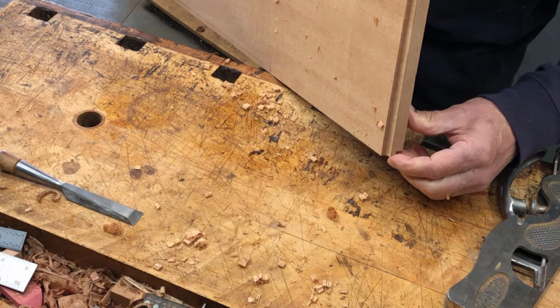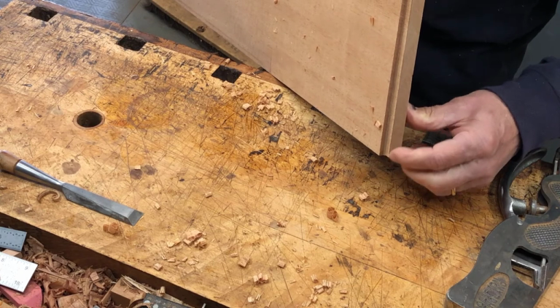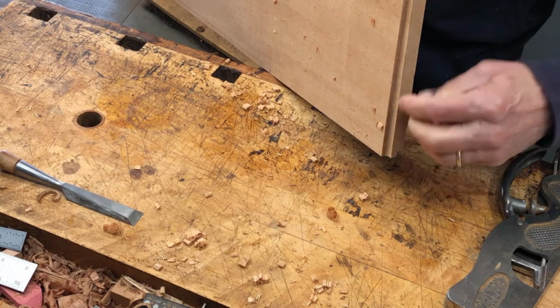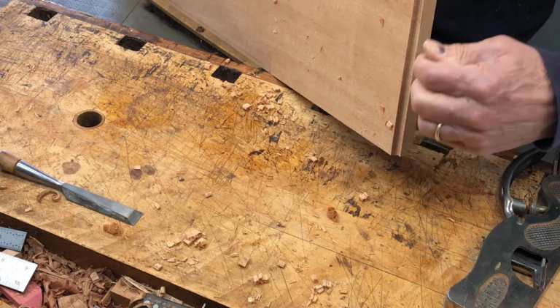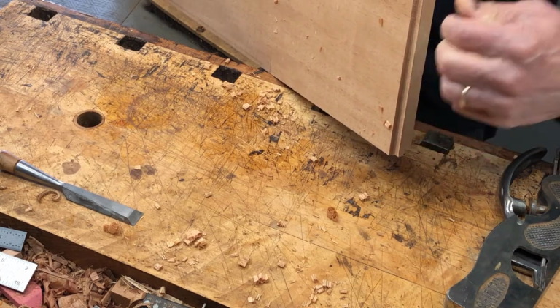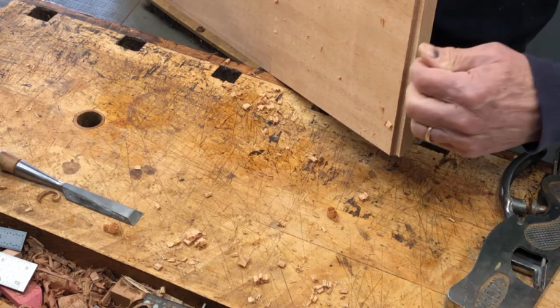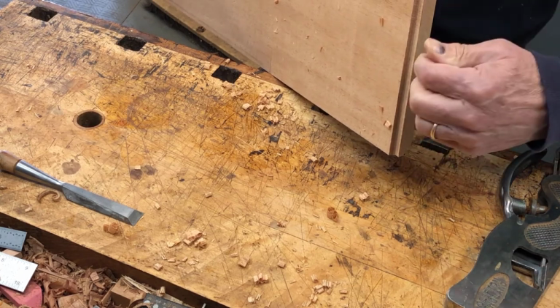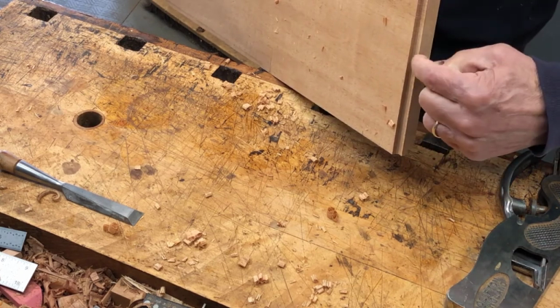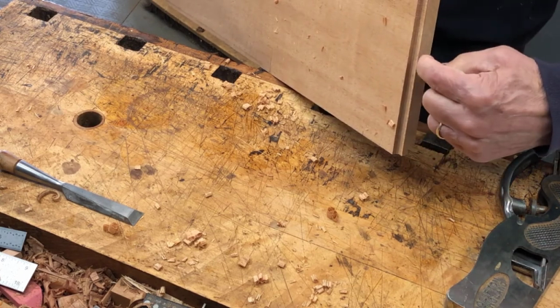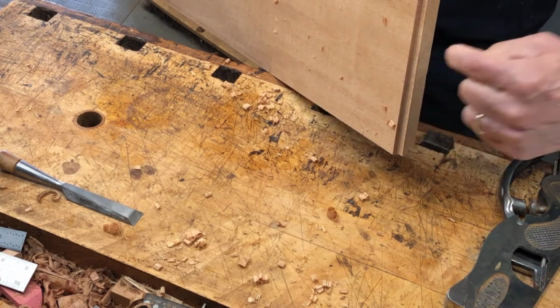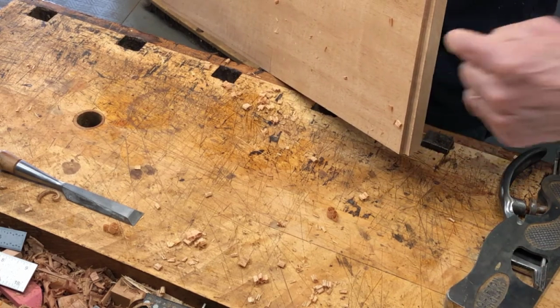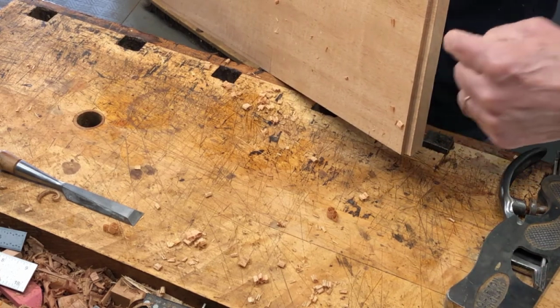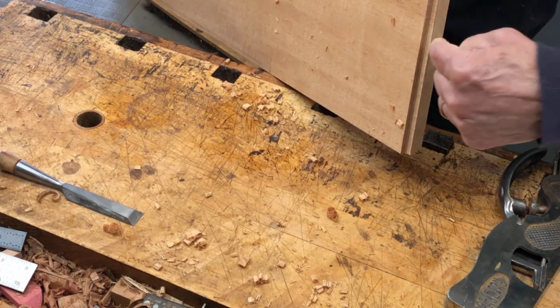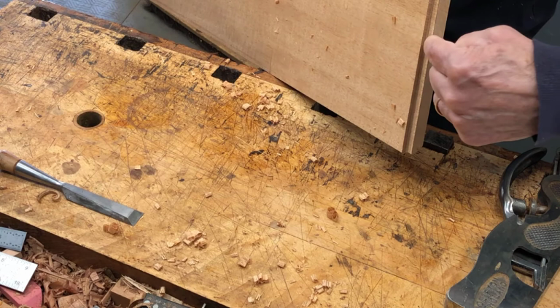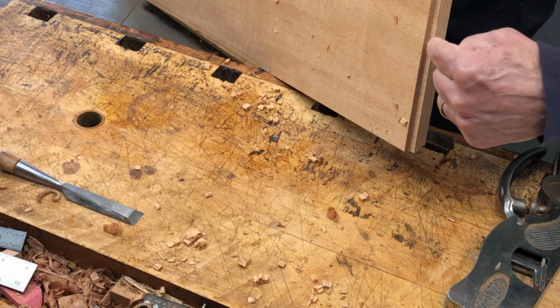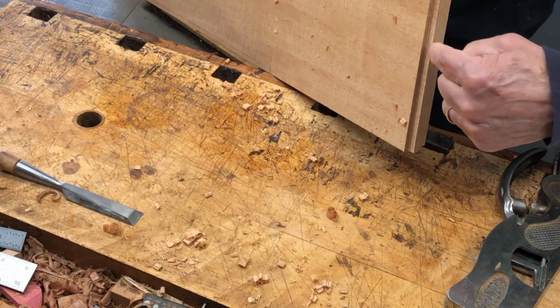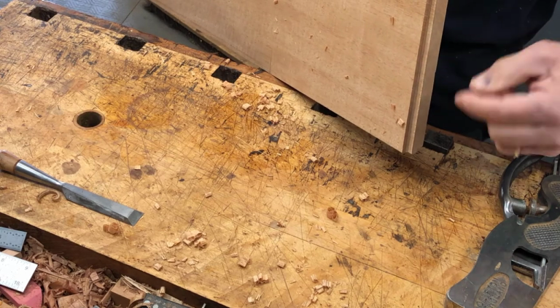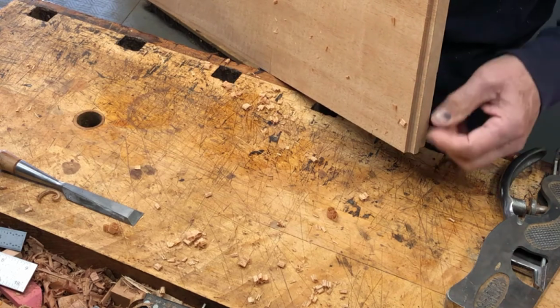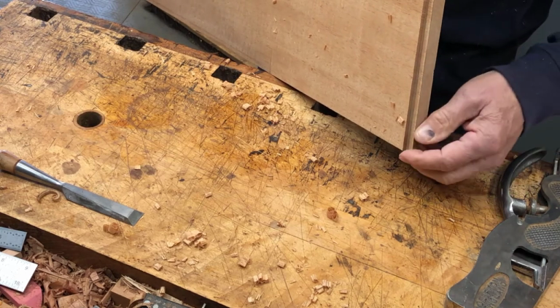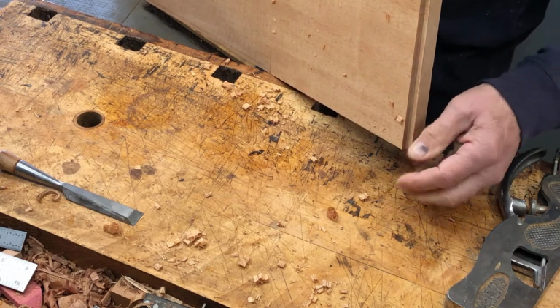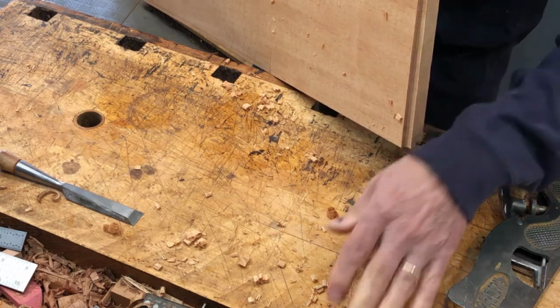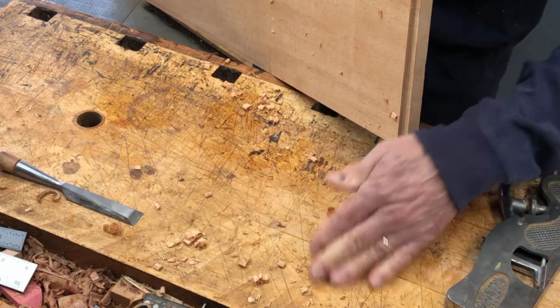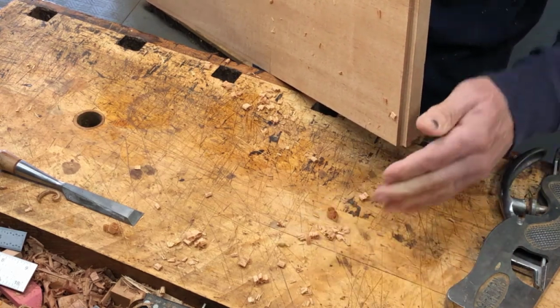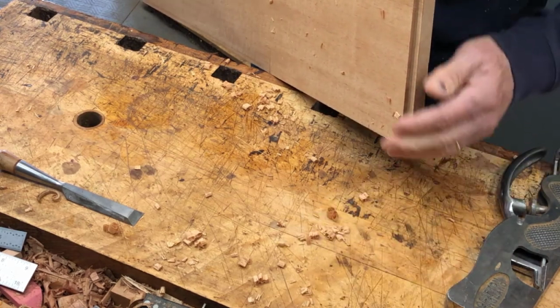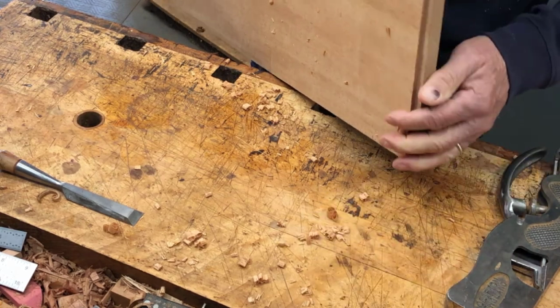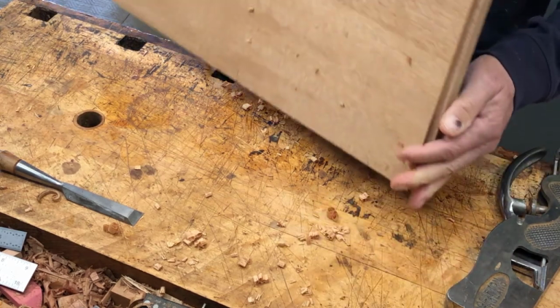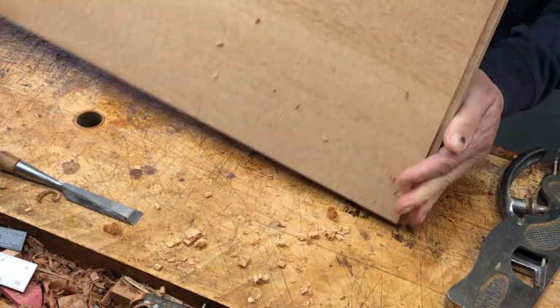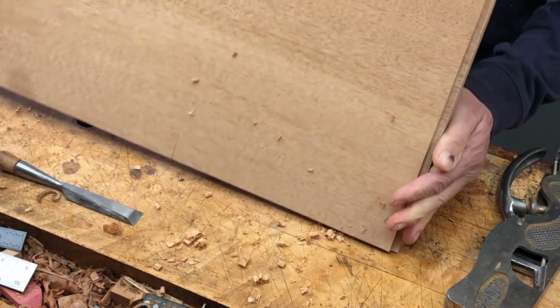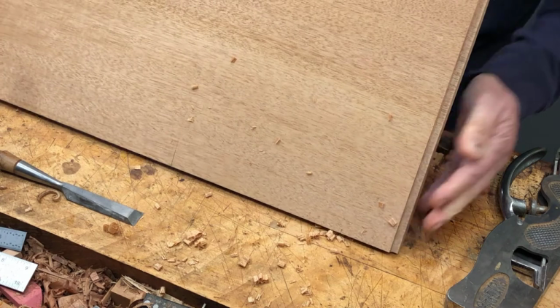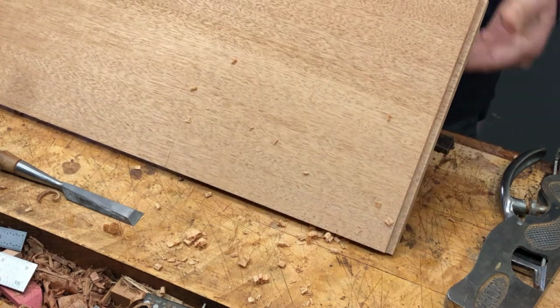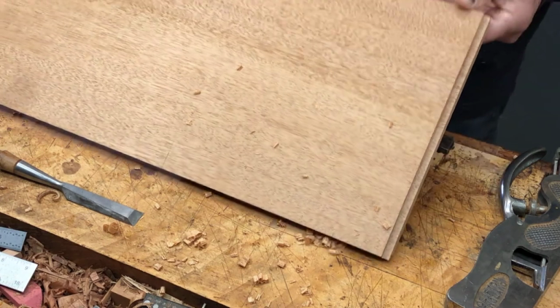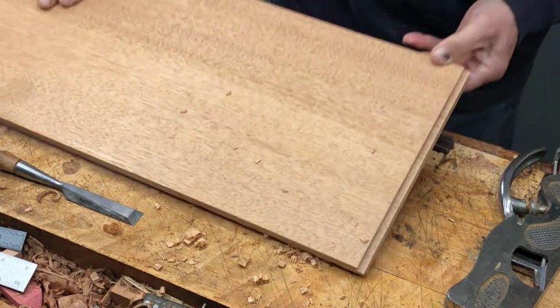So now I need to create the angle of the dovetail — the 78 degrees. I'll set up for that in another video.